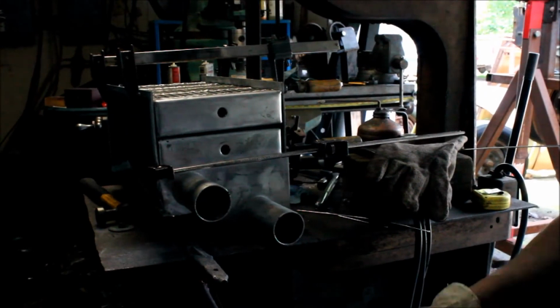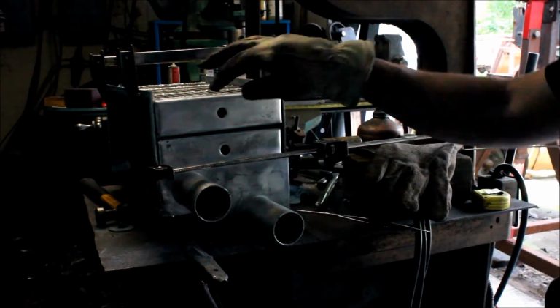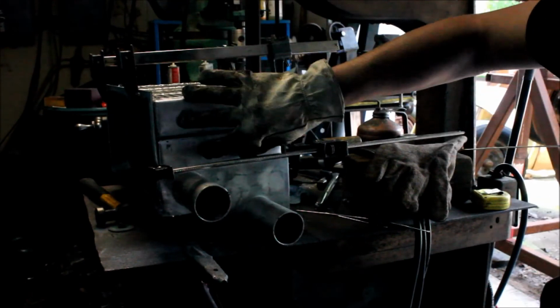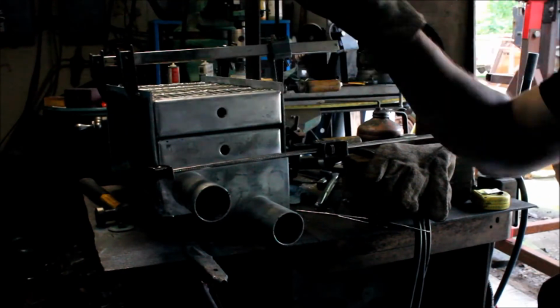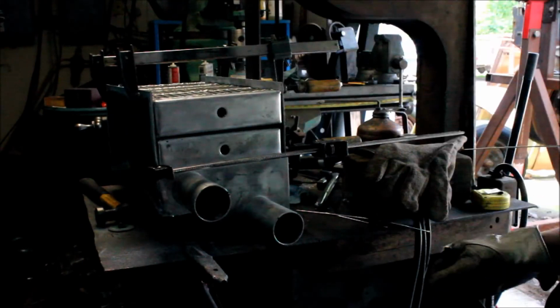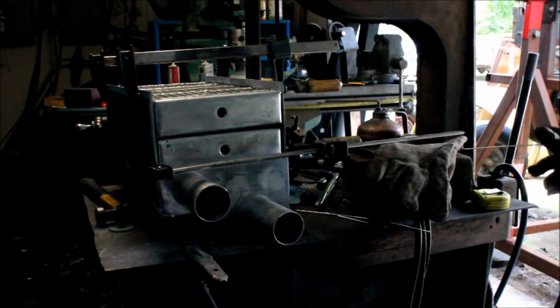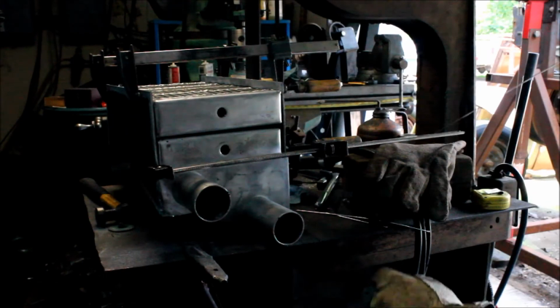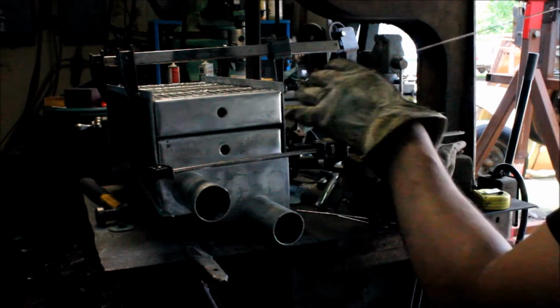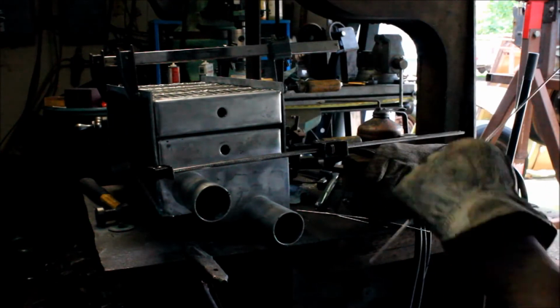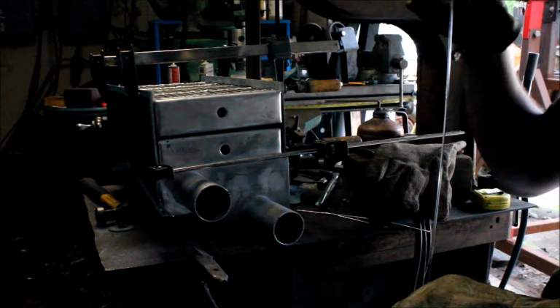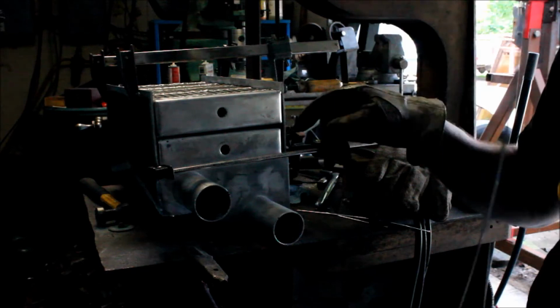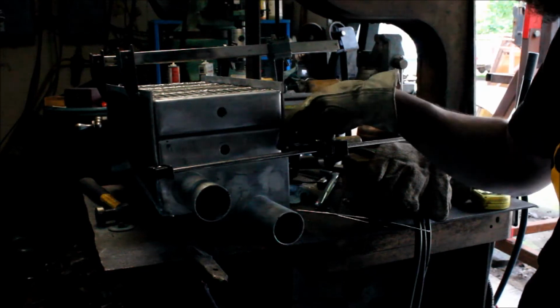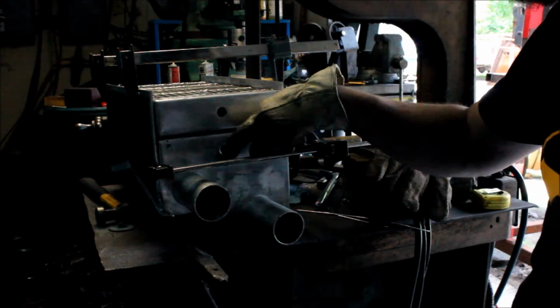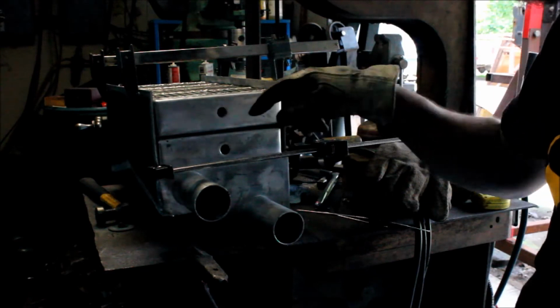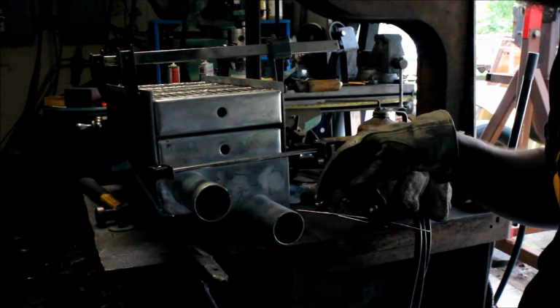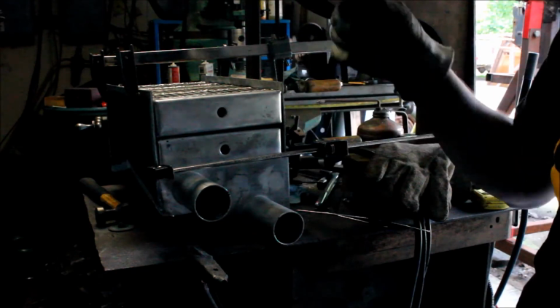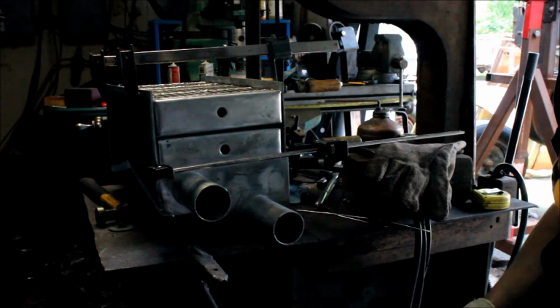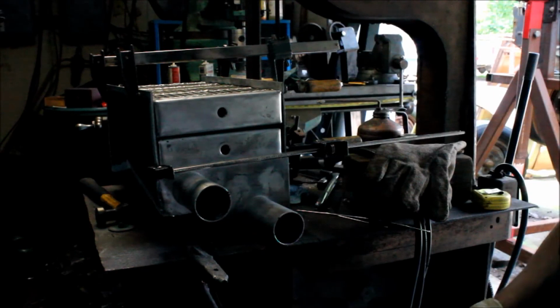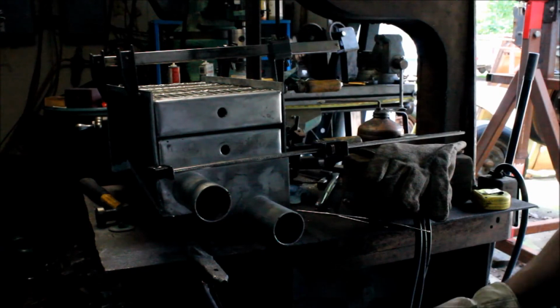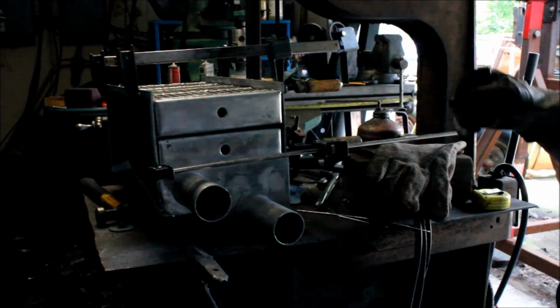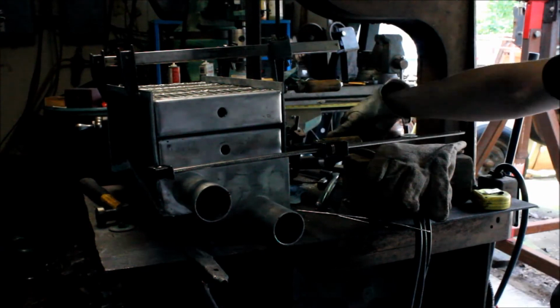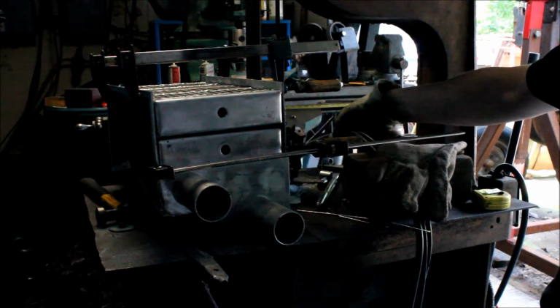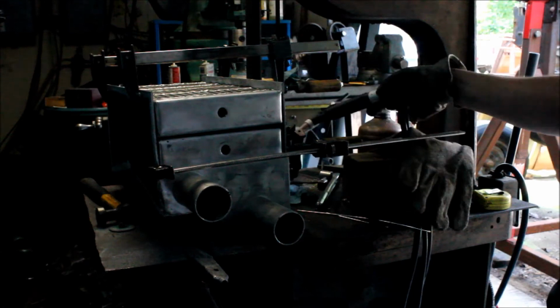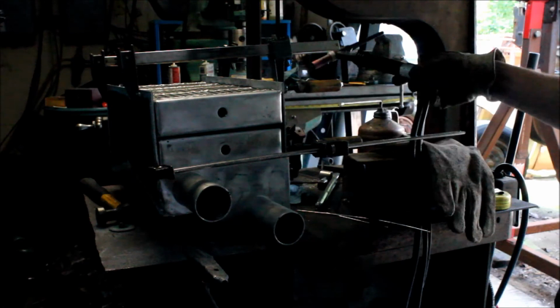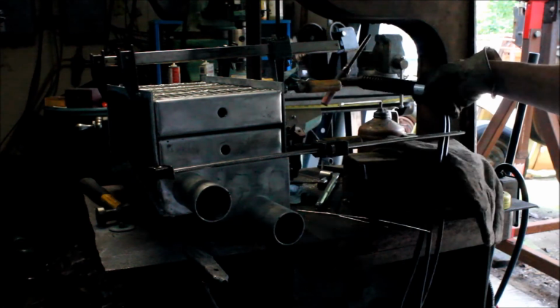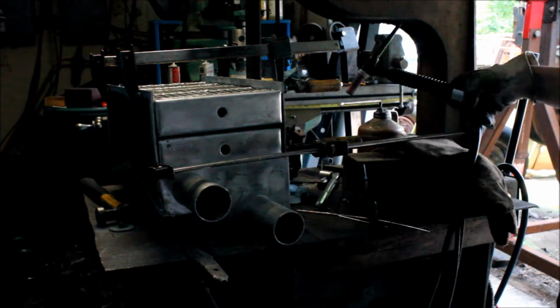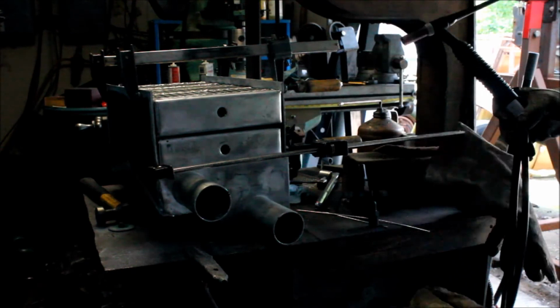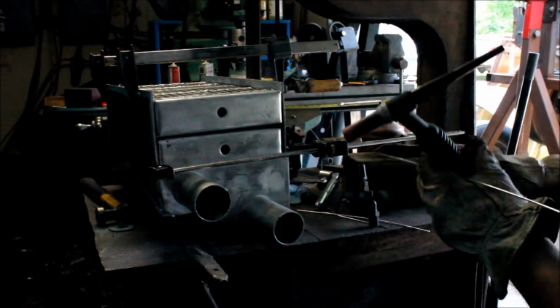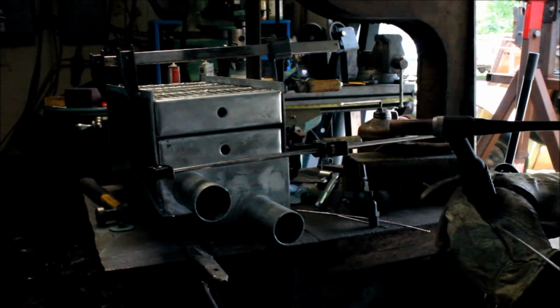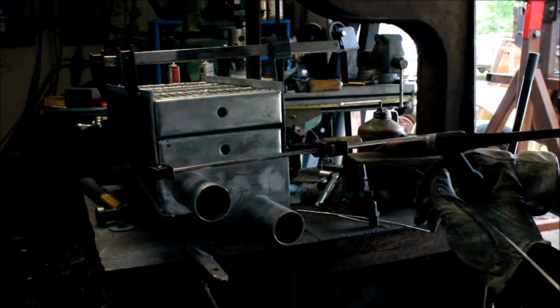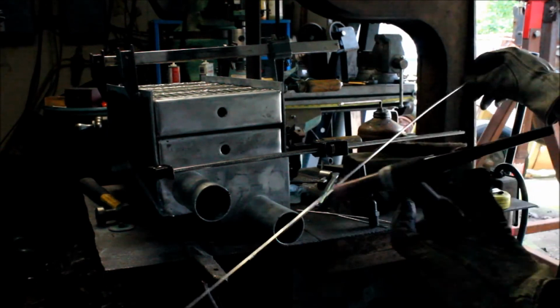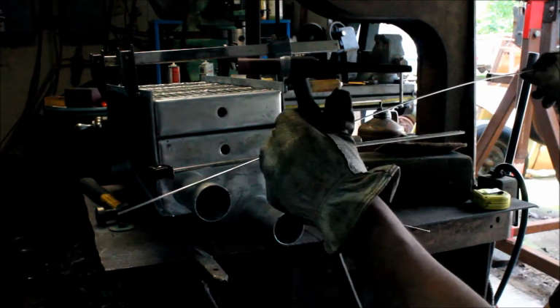I've got the cores in here and I've got it pretty well lined up. I'm going to tap this side in place and then tweak the other side.